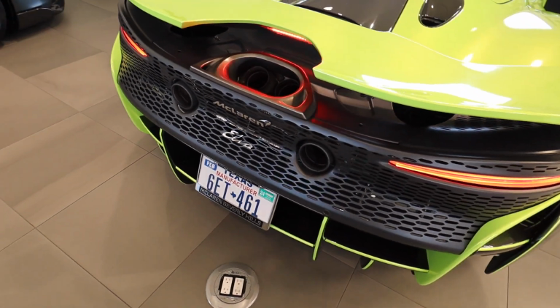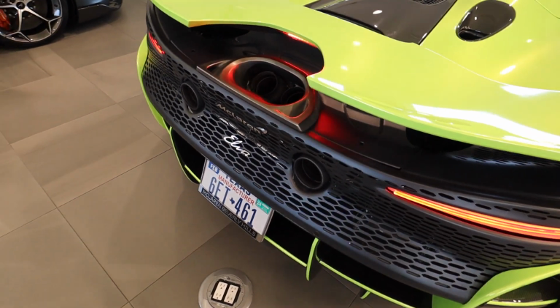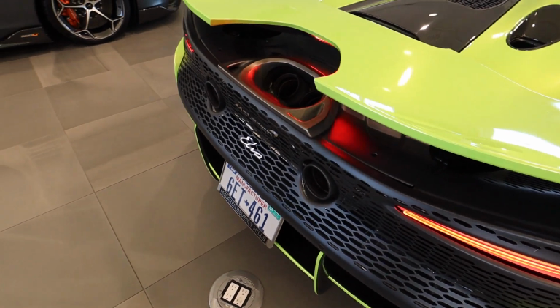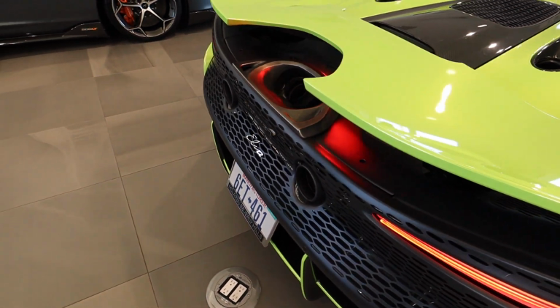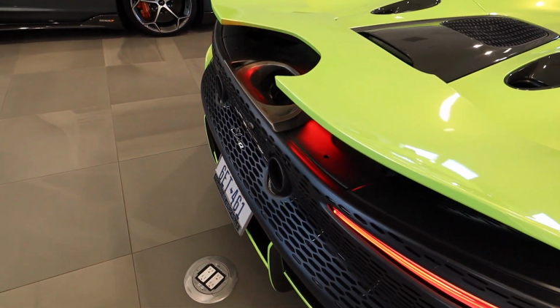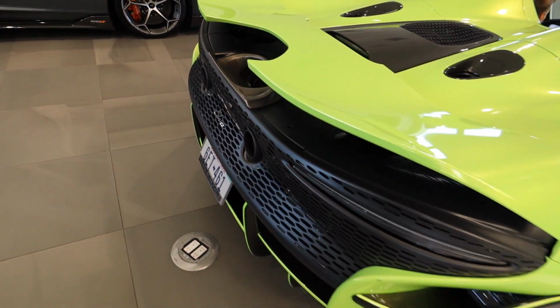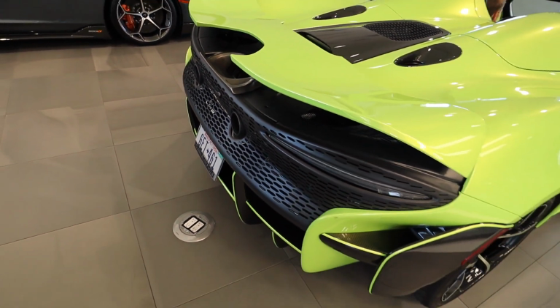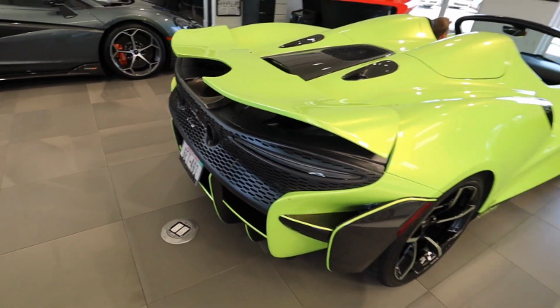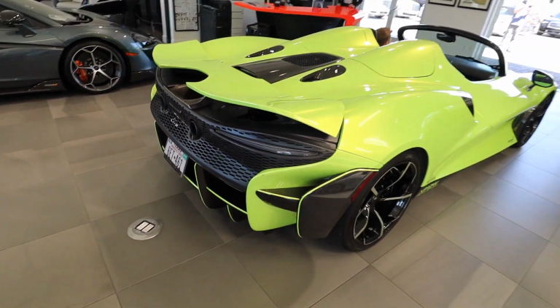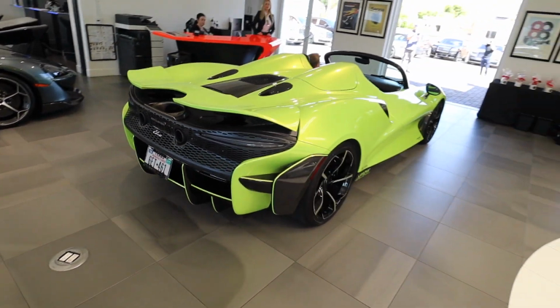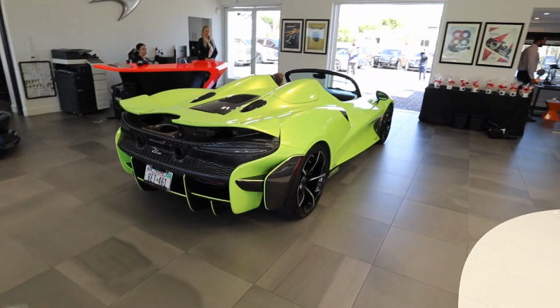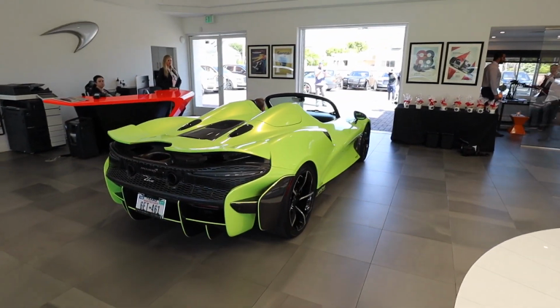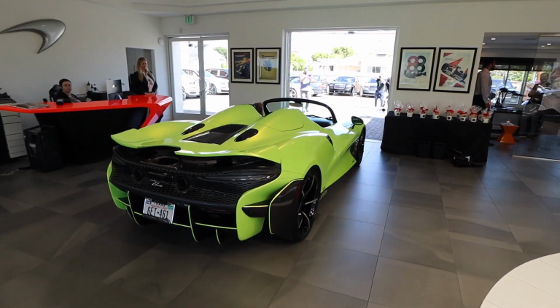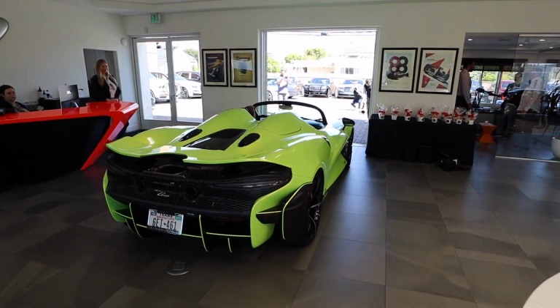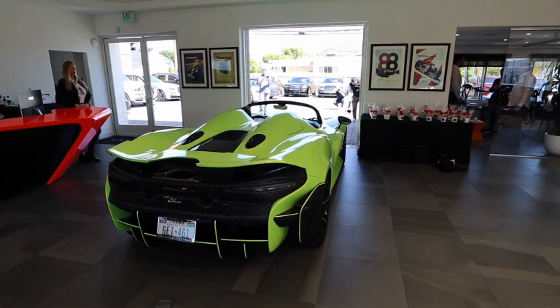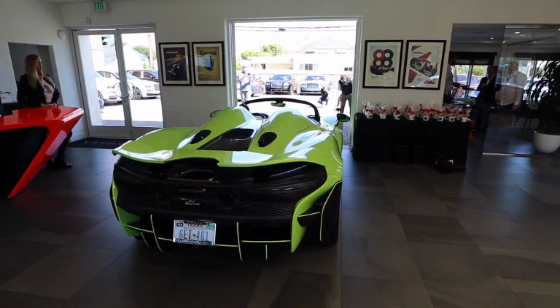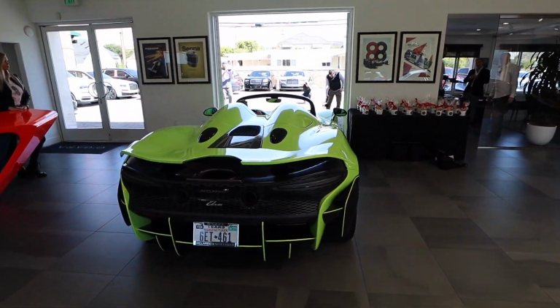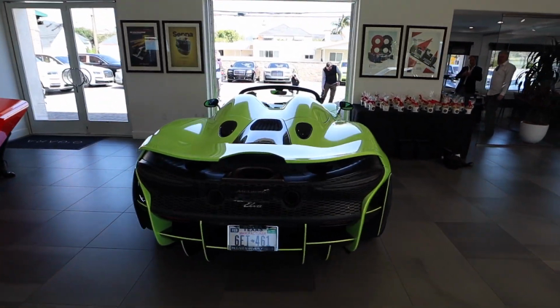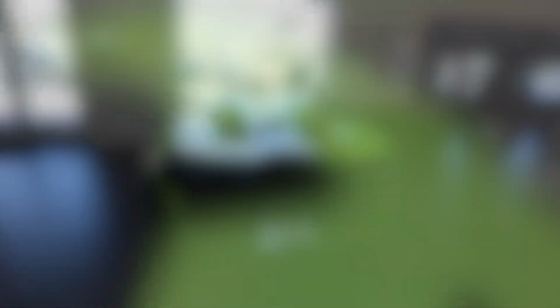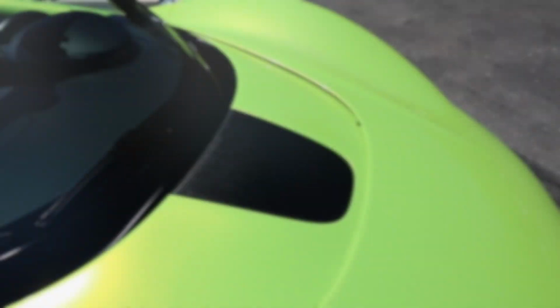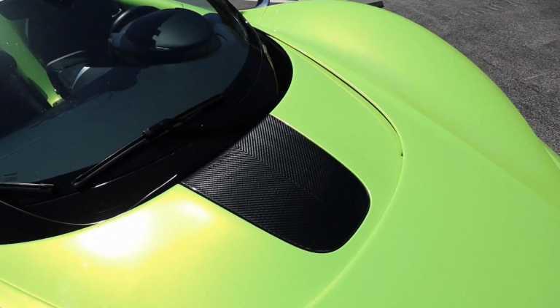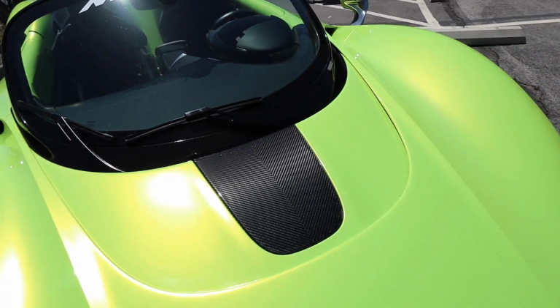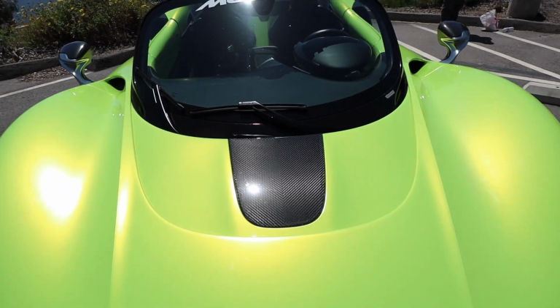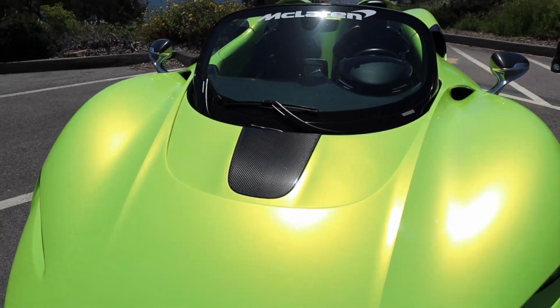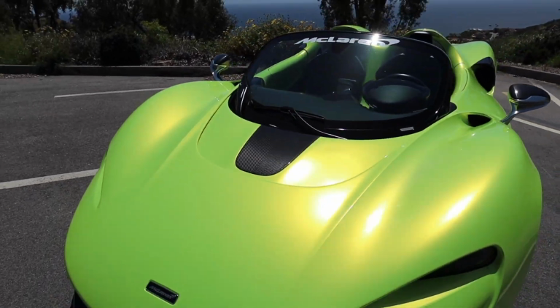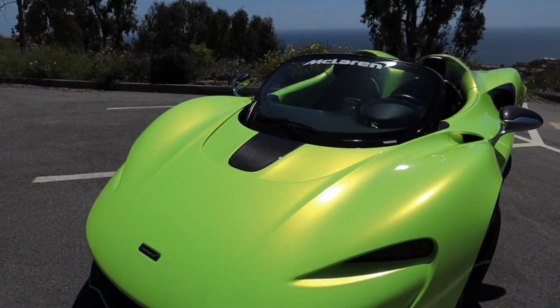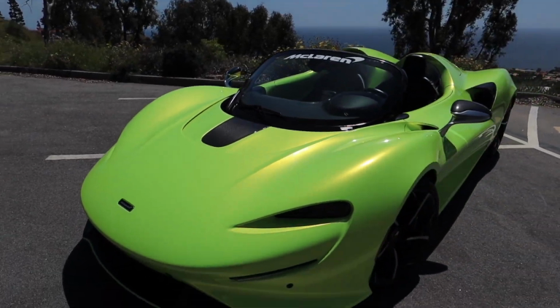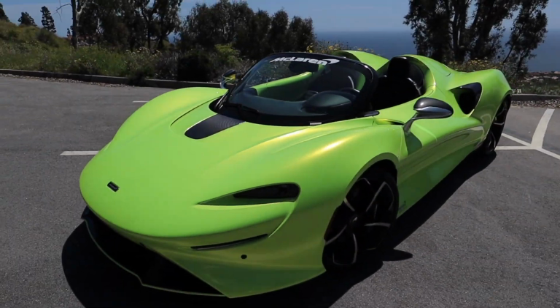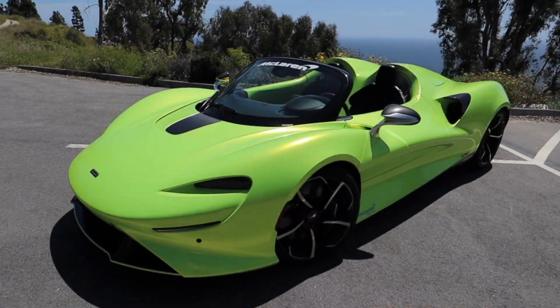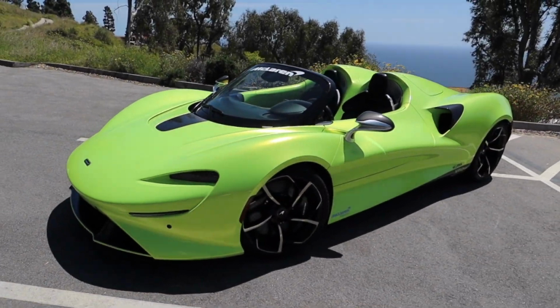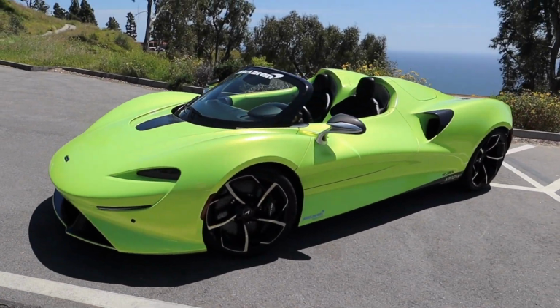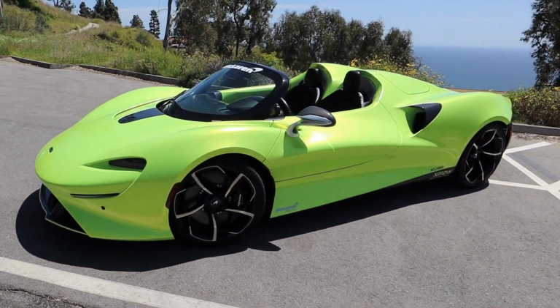With 804 horsepower and an exhaust note straight out of an F1 circuit, you really need a track to properly test the Elva's performance parameters. But we still got a good taste of its advanced mid-engine carbon fiber chassis wrapped in aggressive carbon fiber body panels.